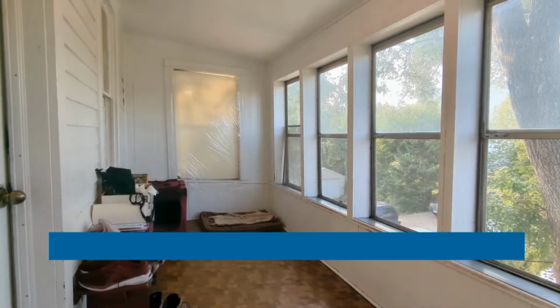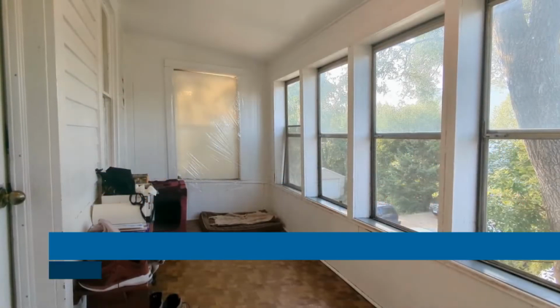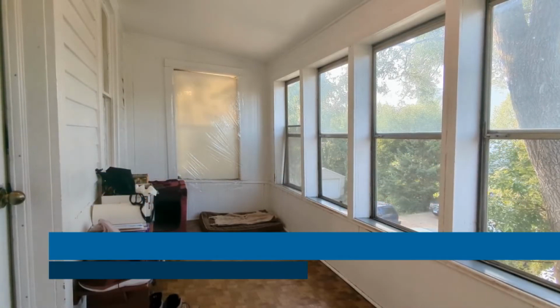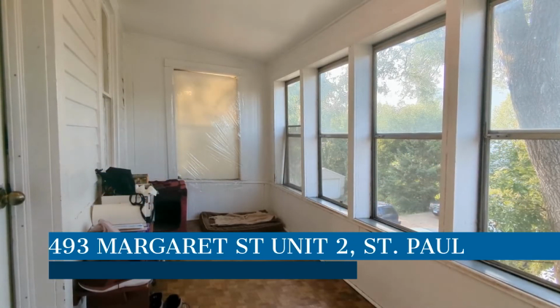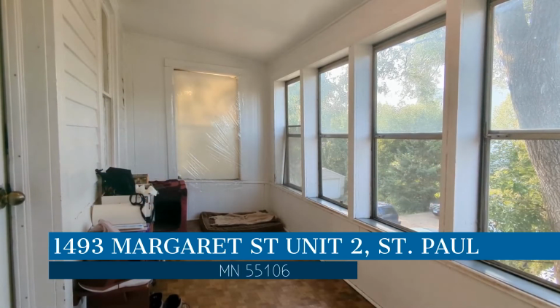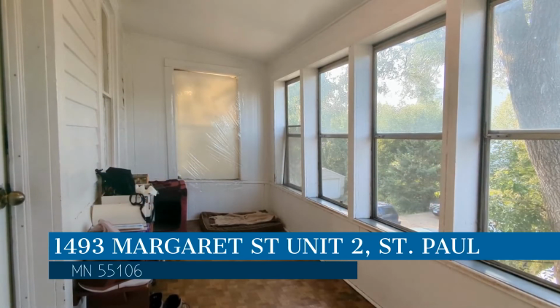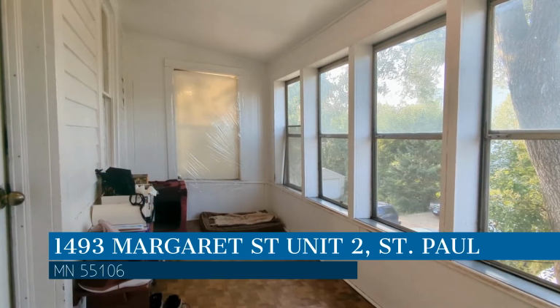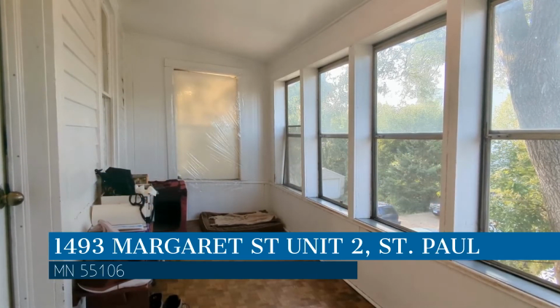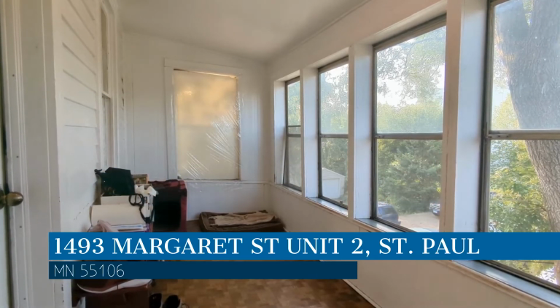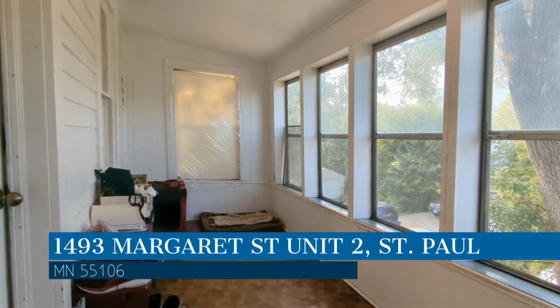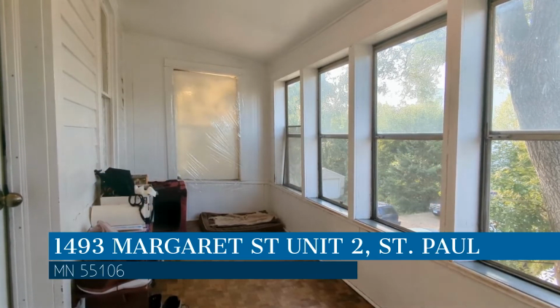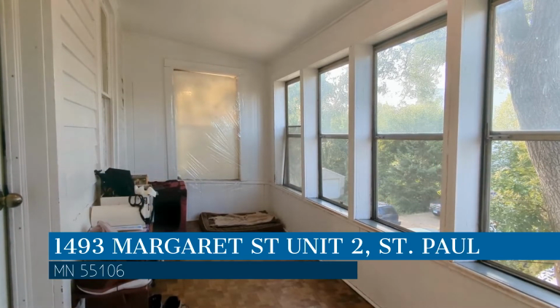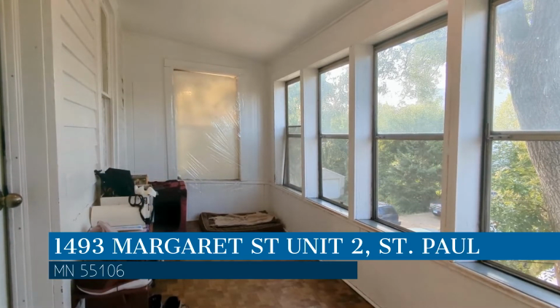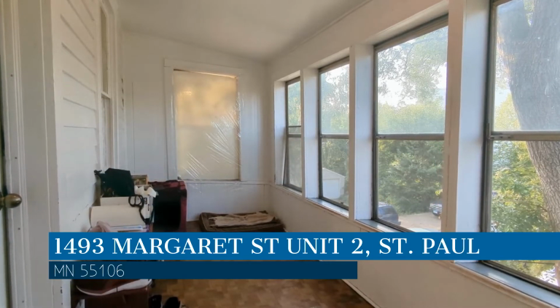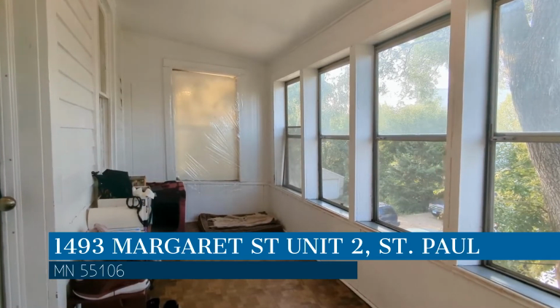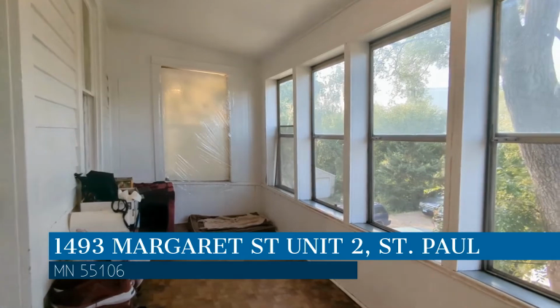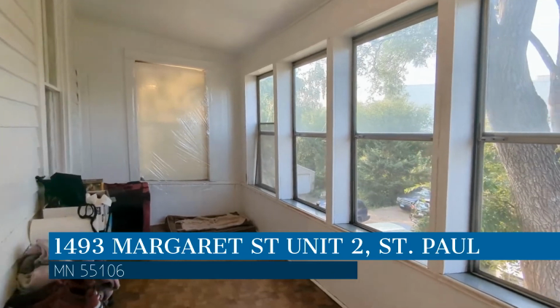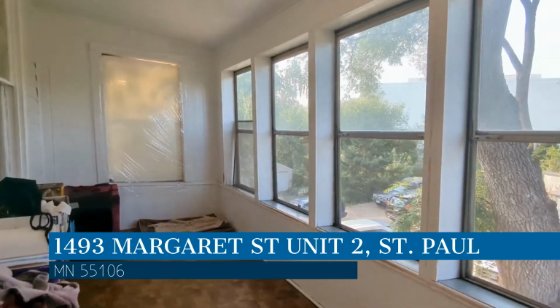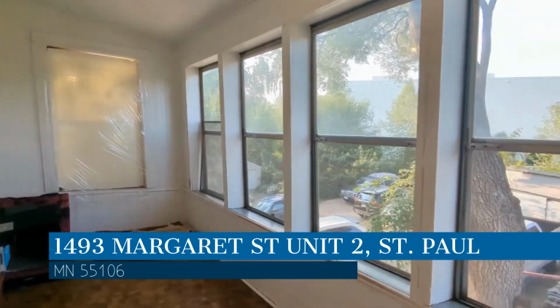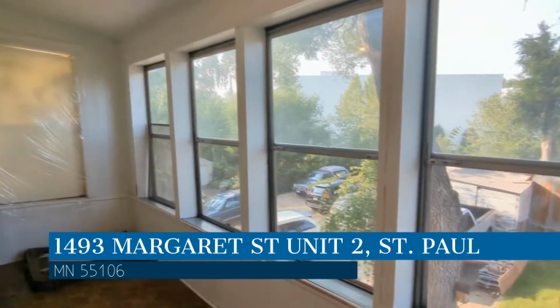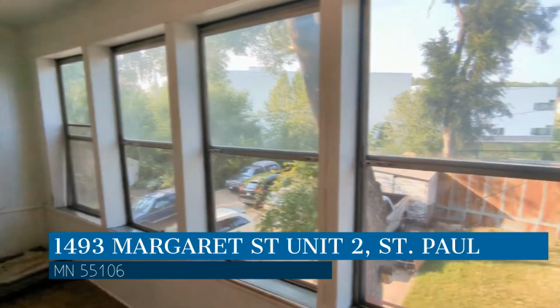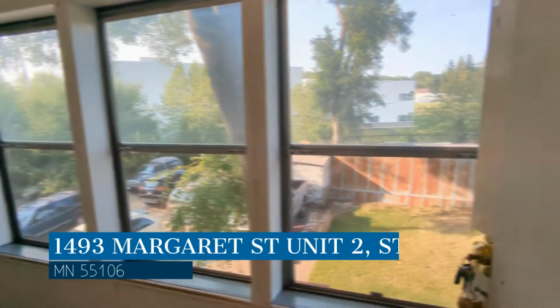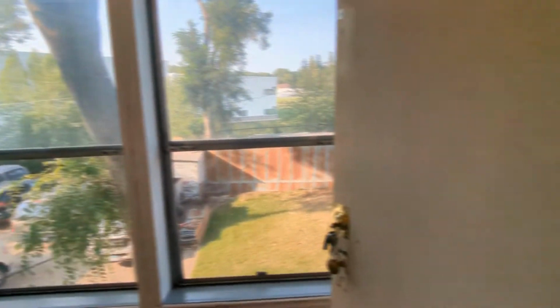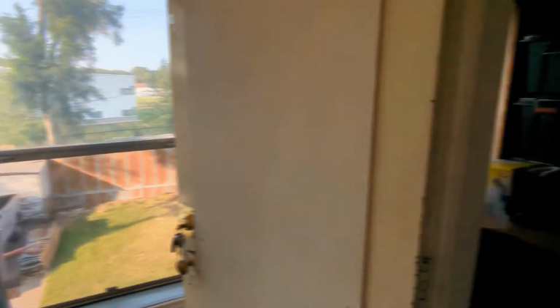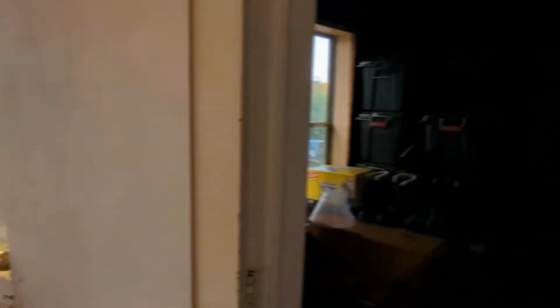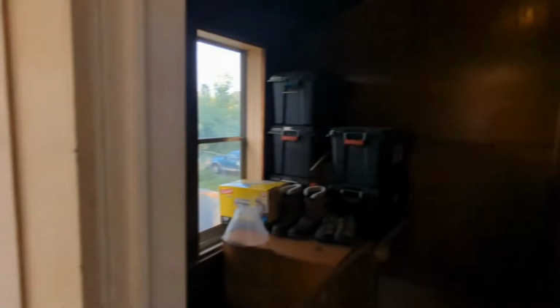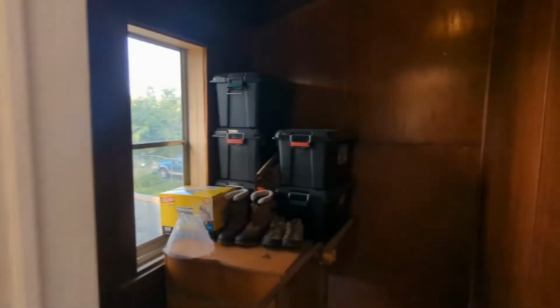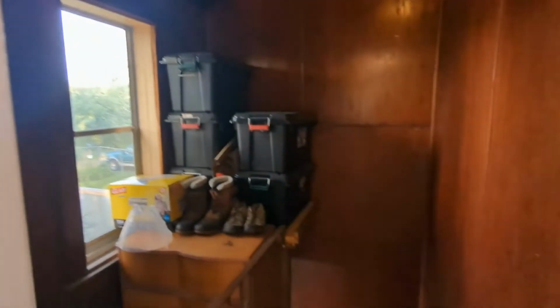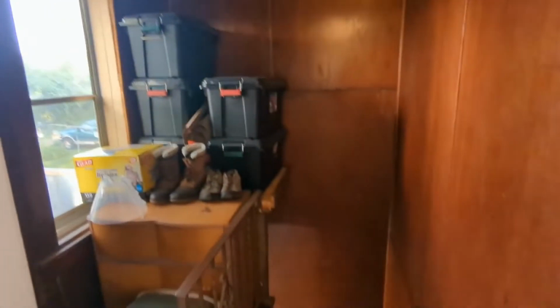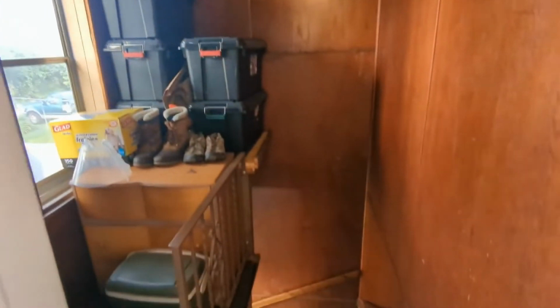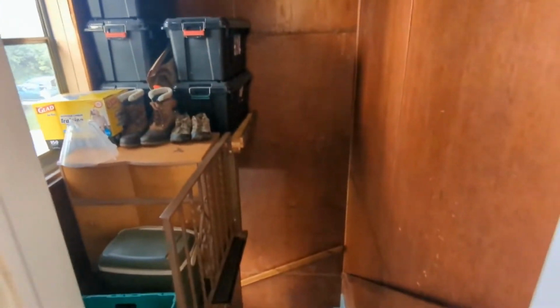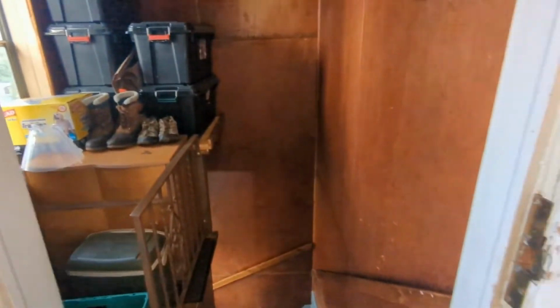This property is located at the address on your screen. We are RP Management and we are a leader in St. Paul Property Management. Please enjoy this virtual tour.